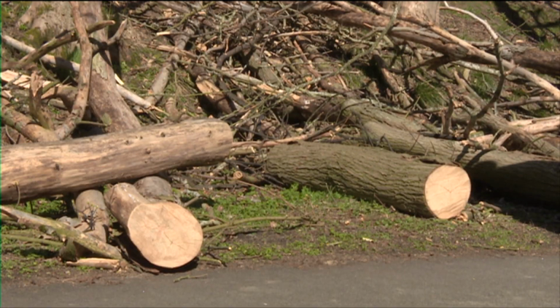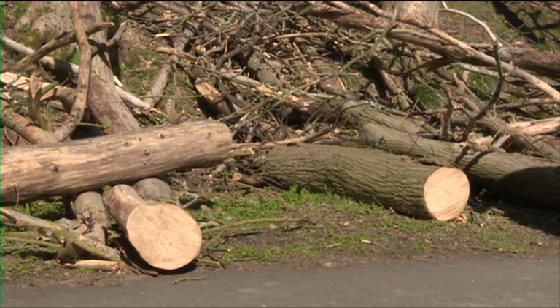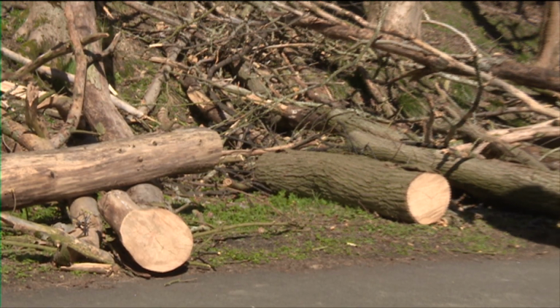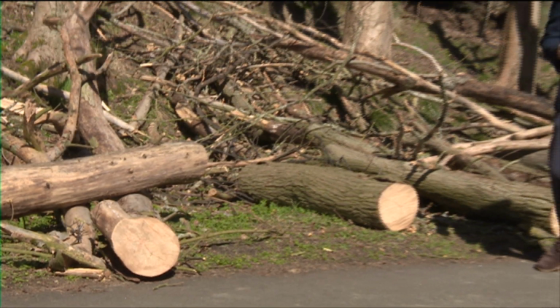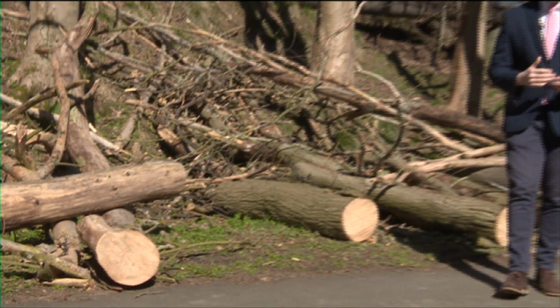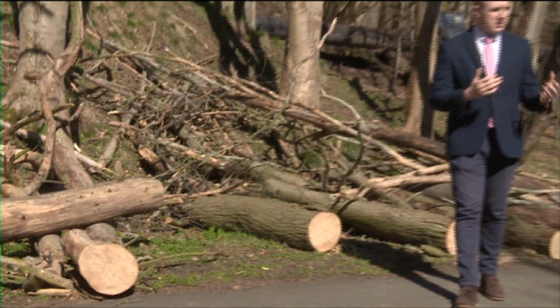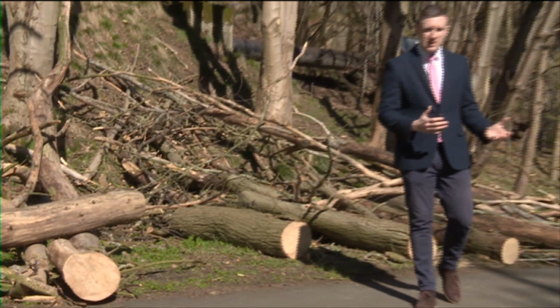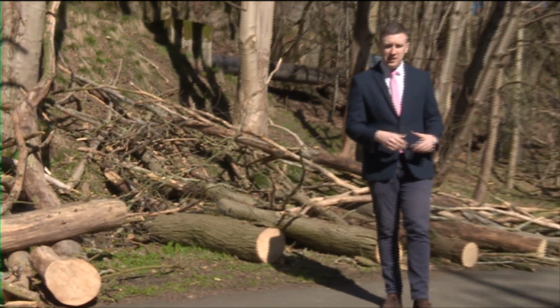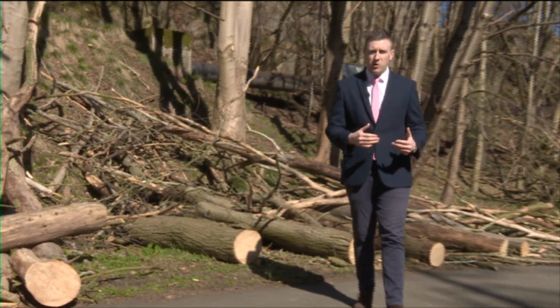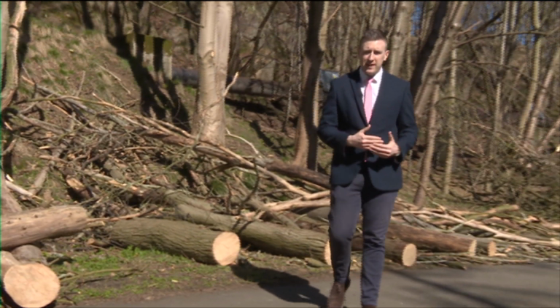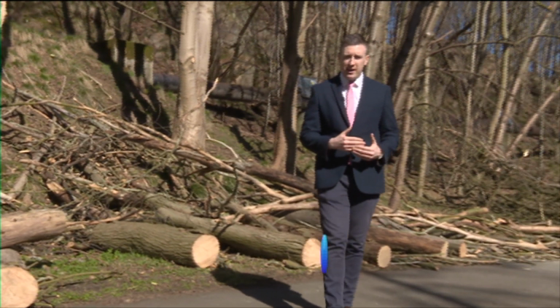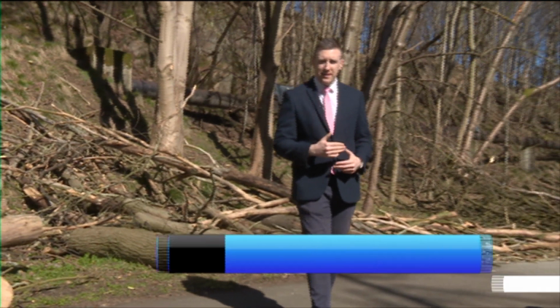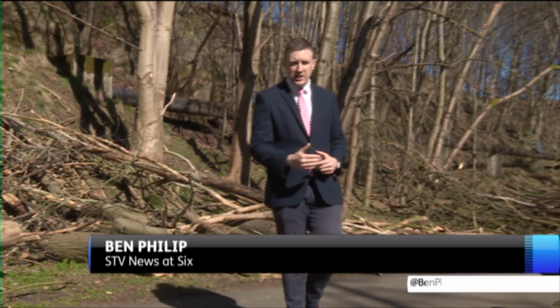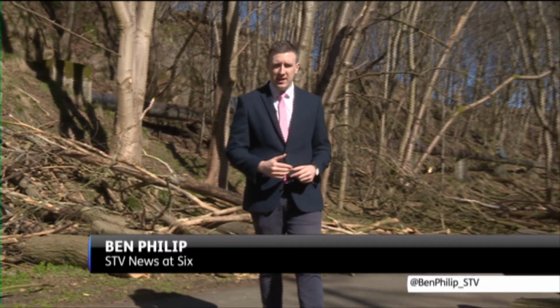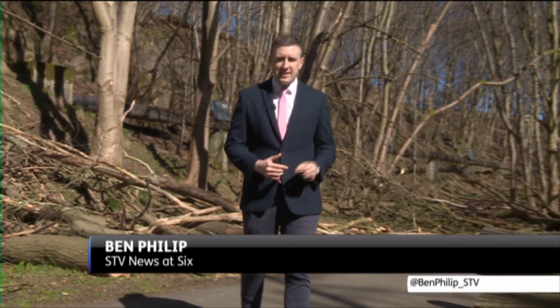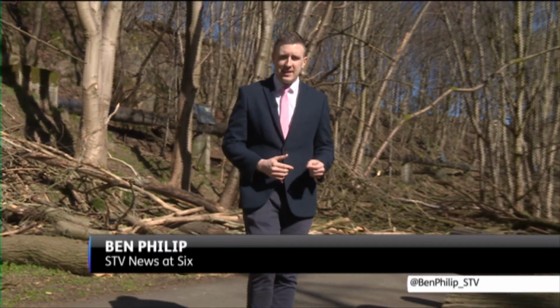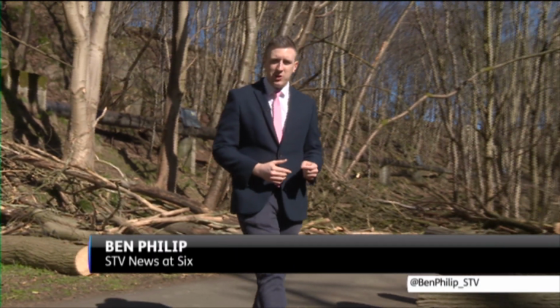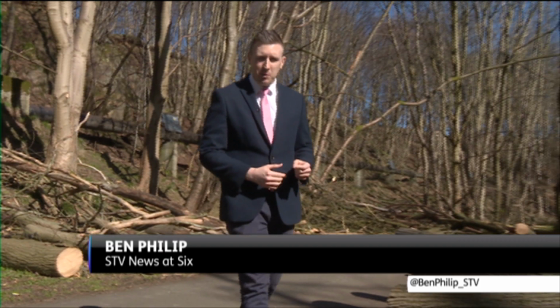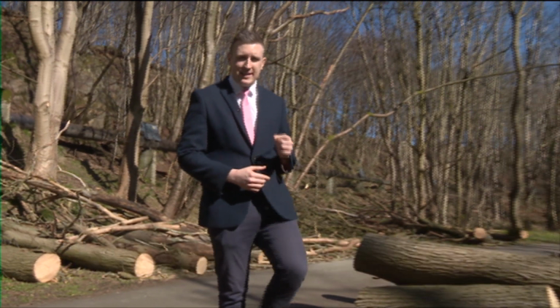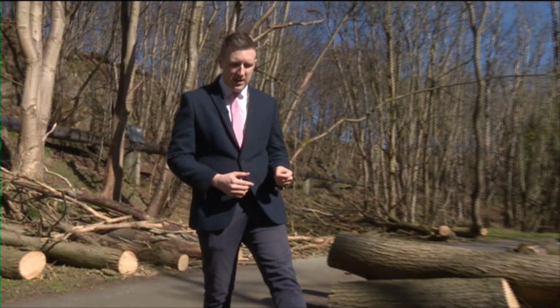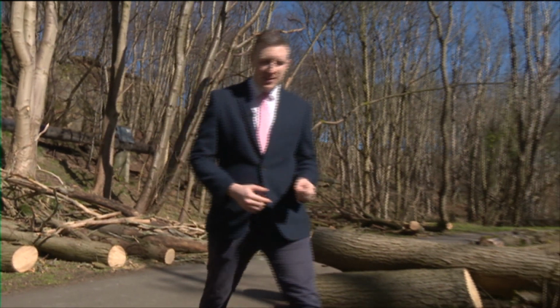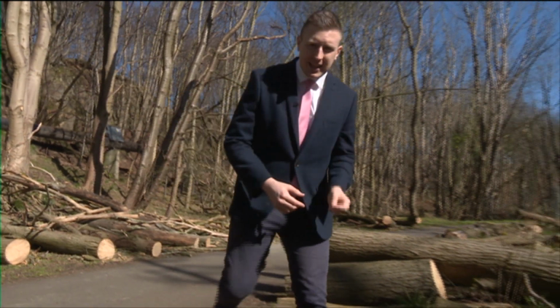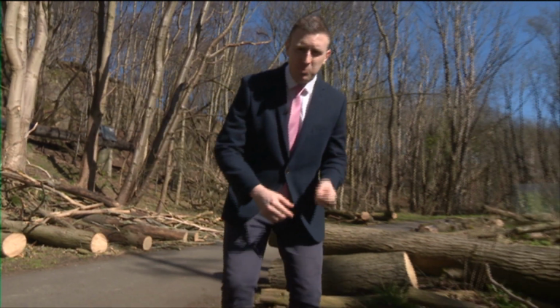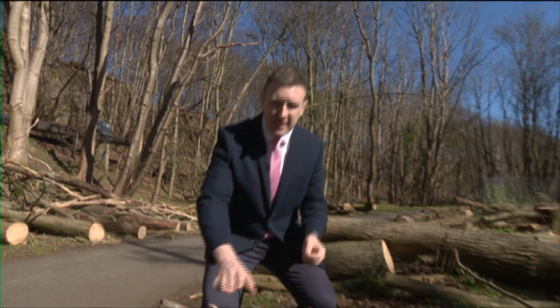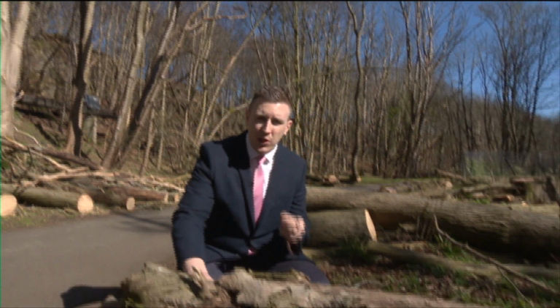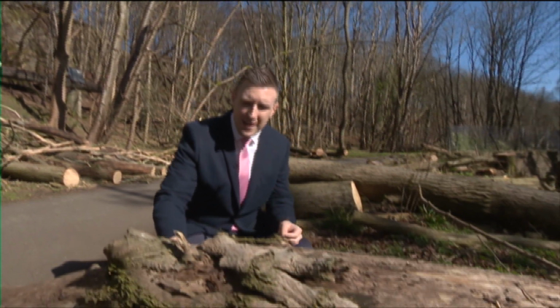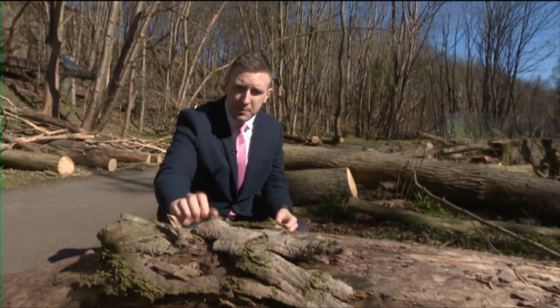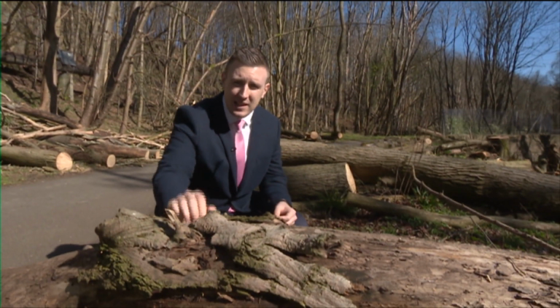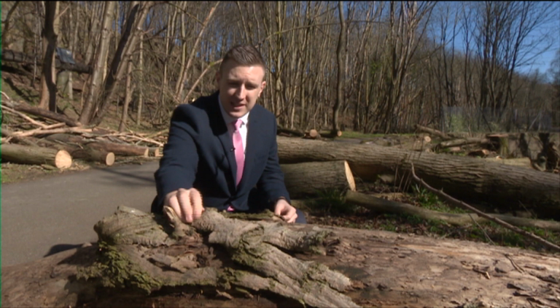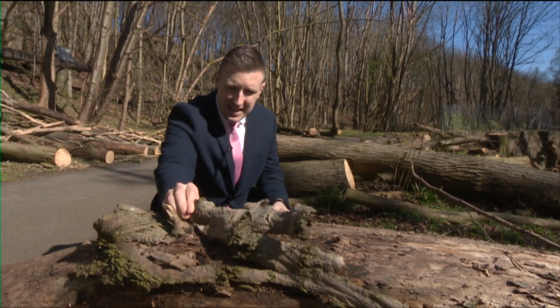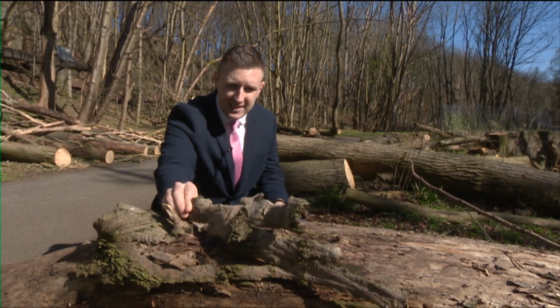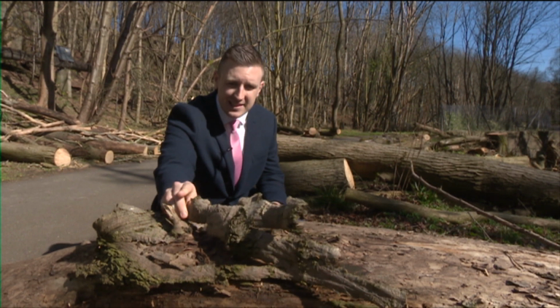And this is the end result — just tree stumps and logs being left behind after trees here at Danestone Country Park were cut down in the city council's bid to try and prevent the spread of this deadly disease.